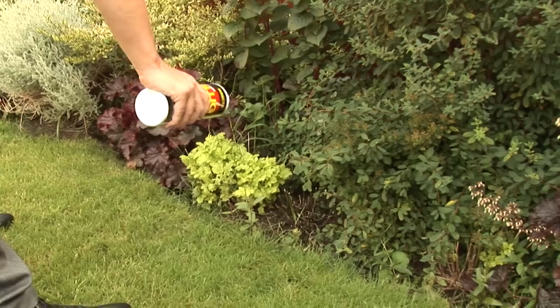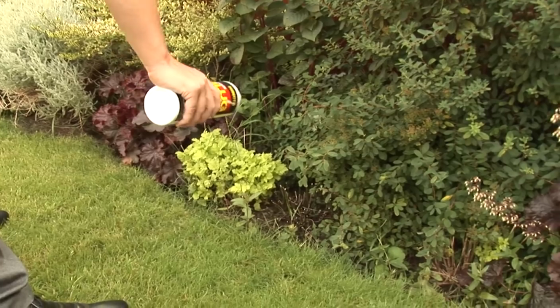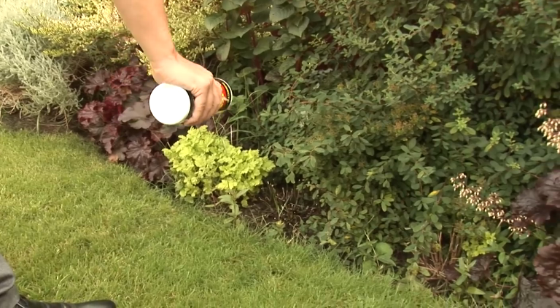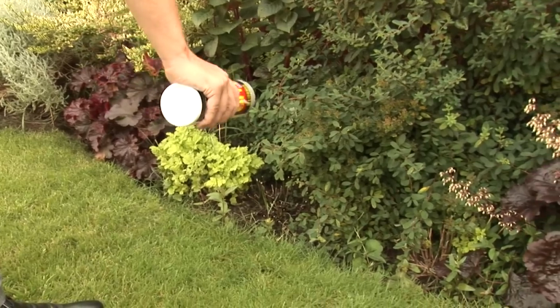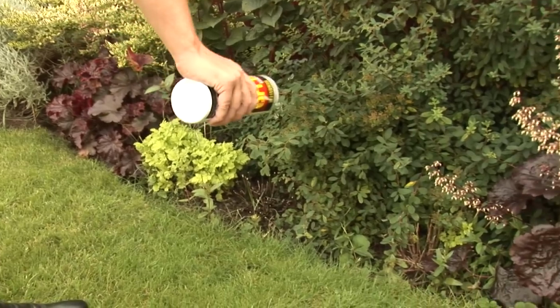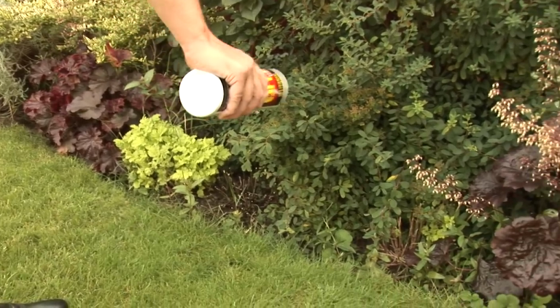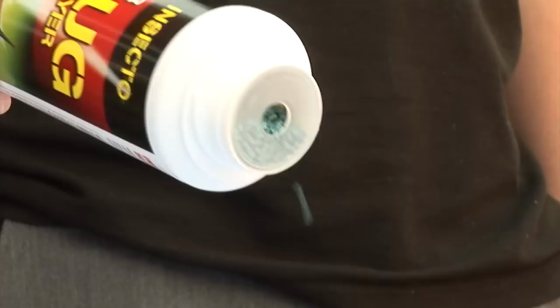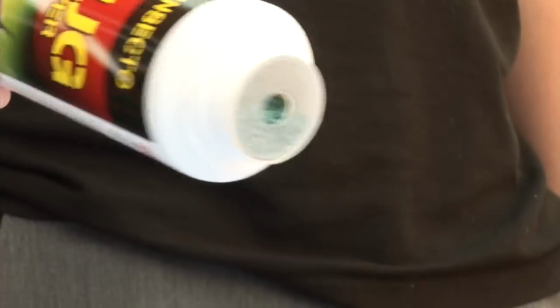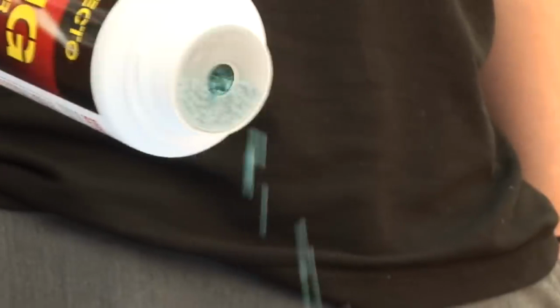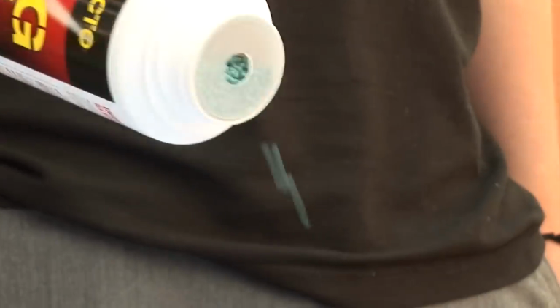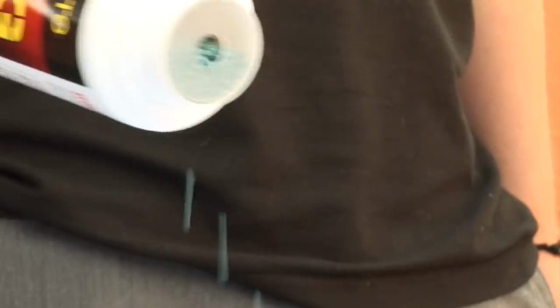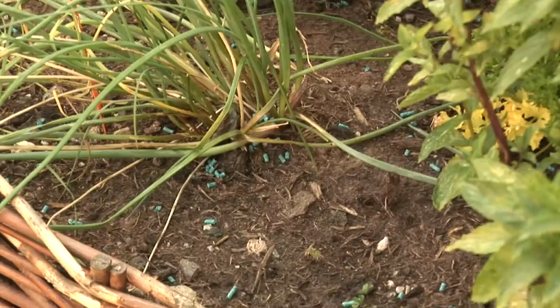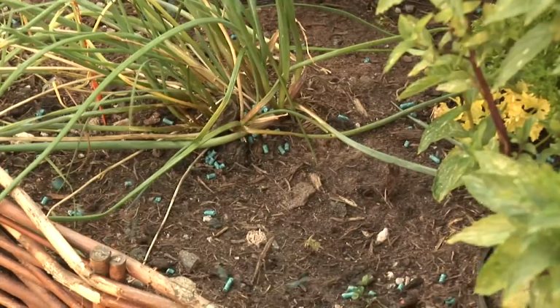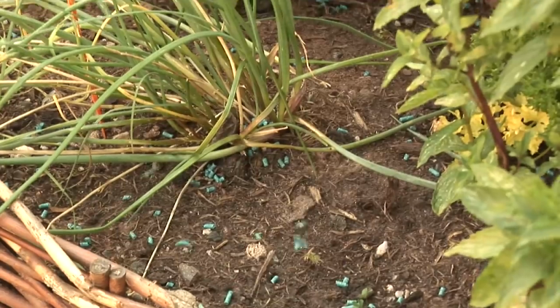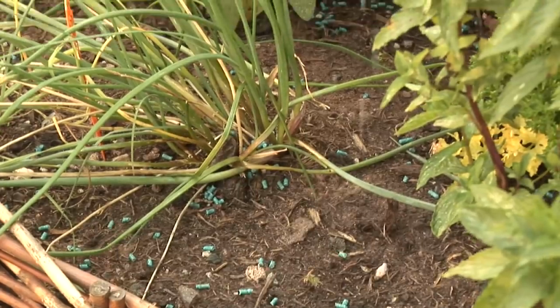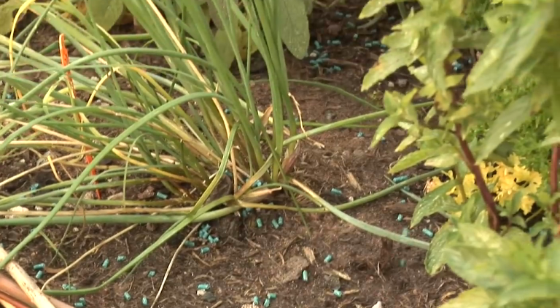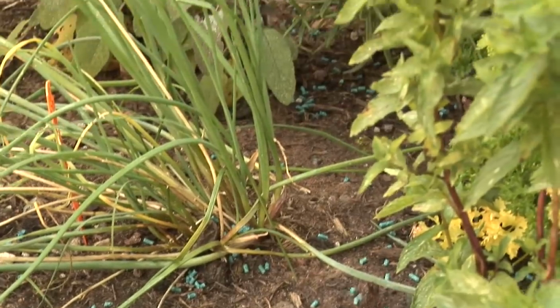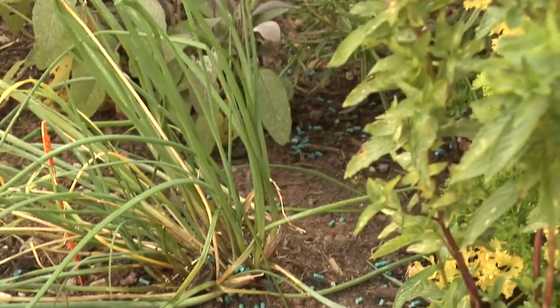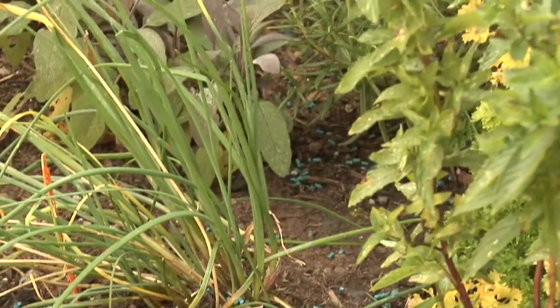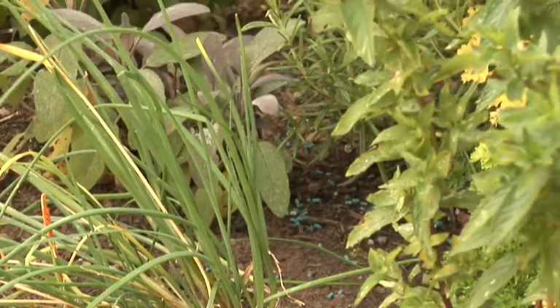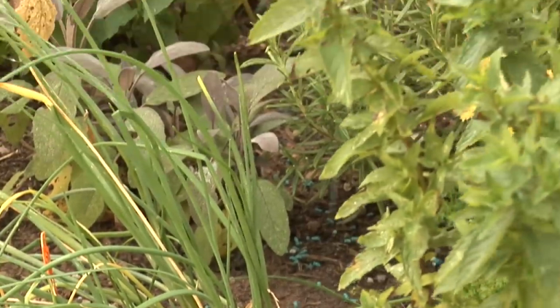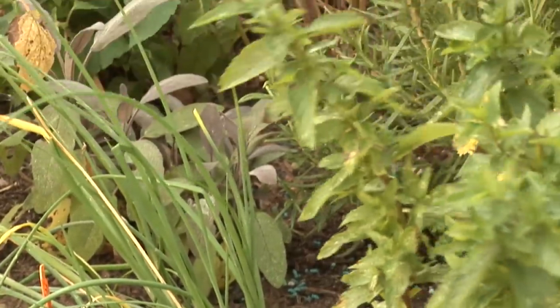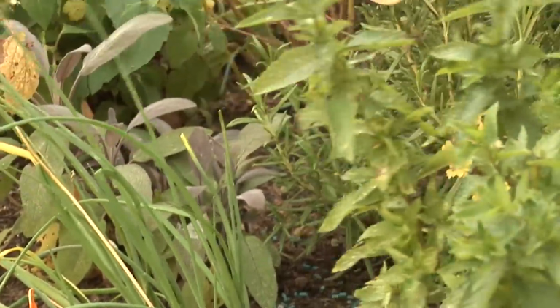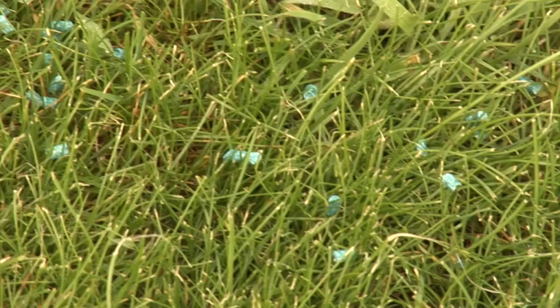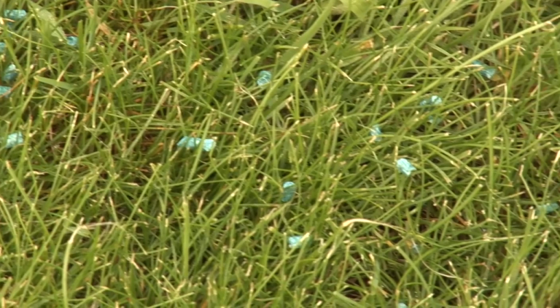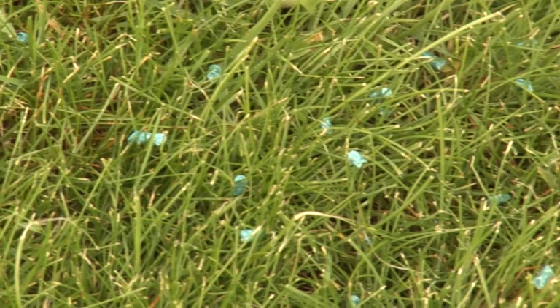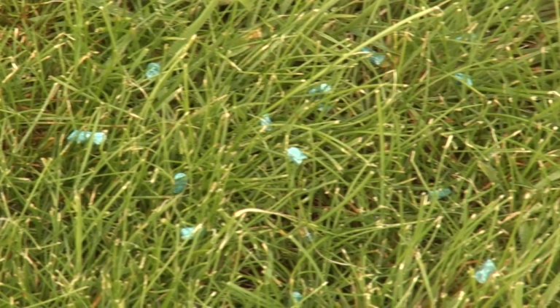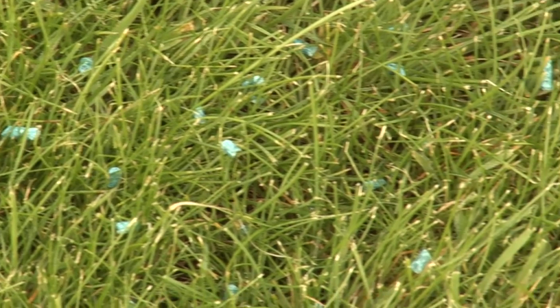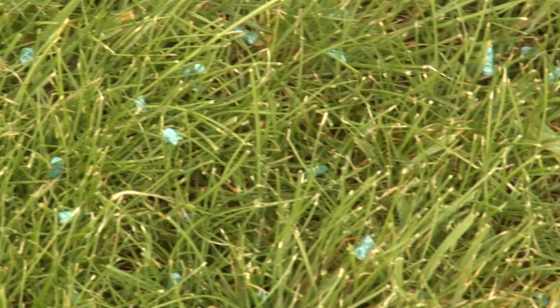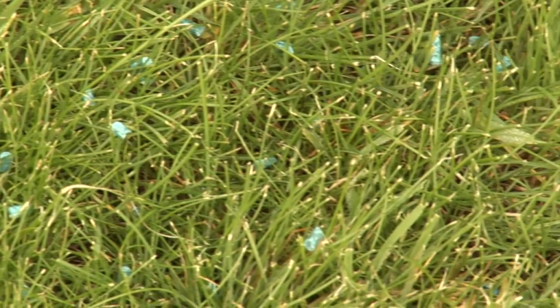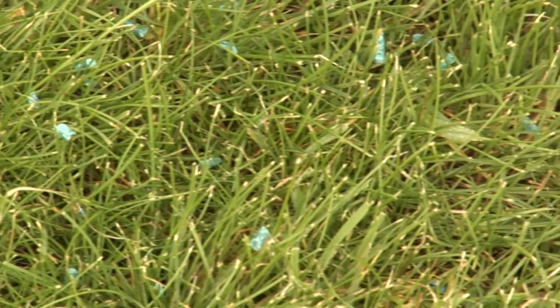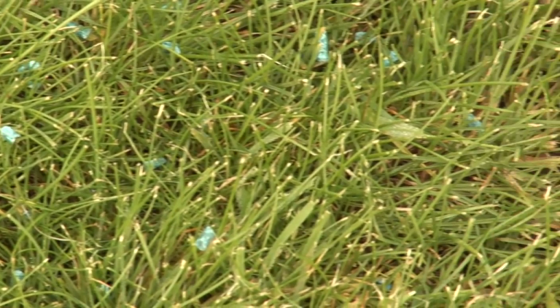Scatter the pellets to fall 150 millimetres to 200 millimetres apart to give around 65 pellets per square metre, 1.5 gram product per square metre.